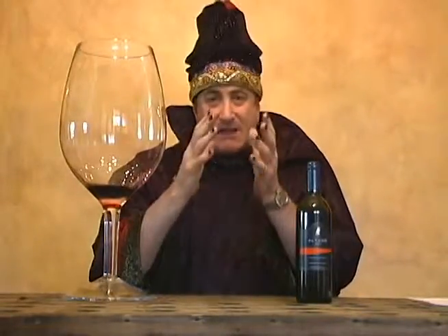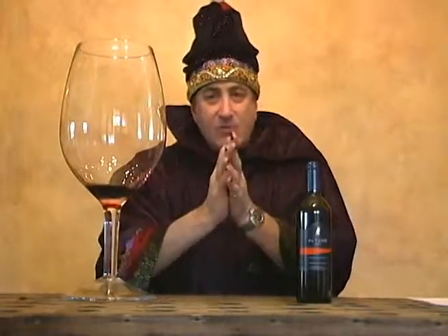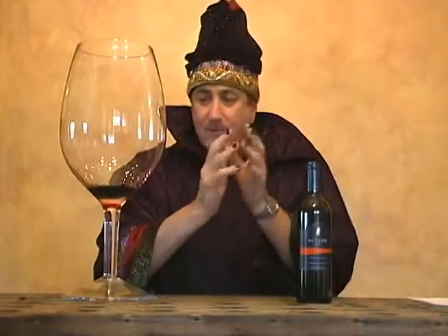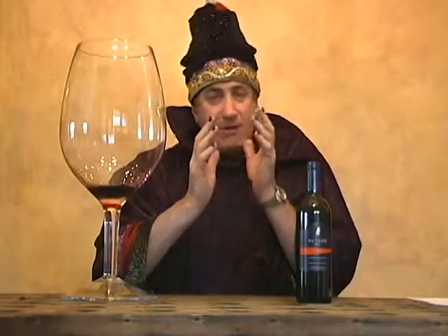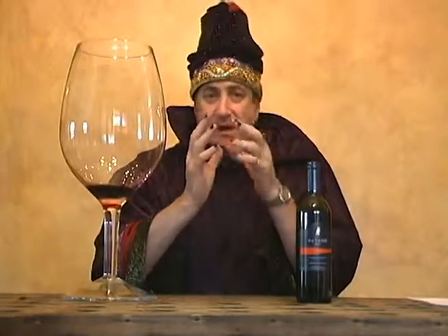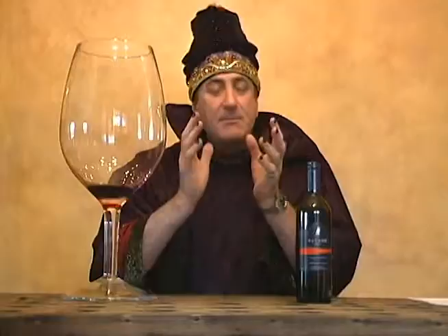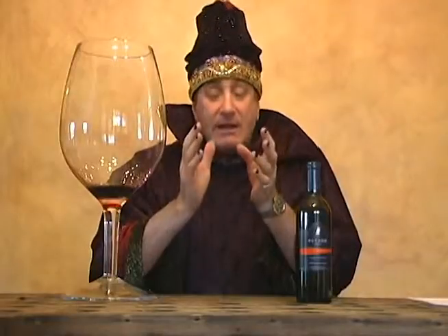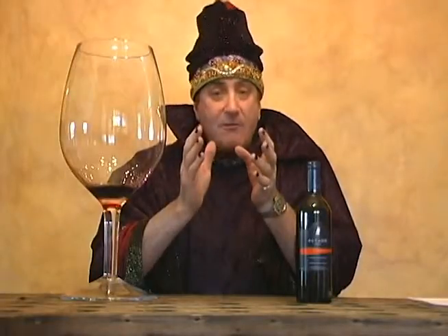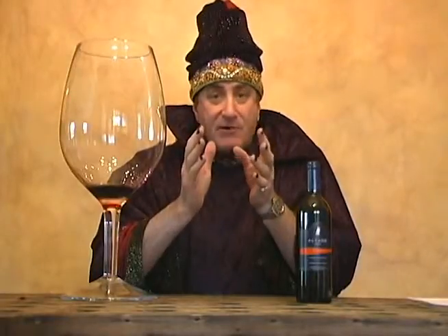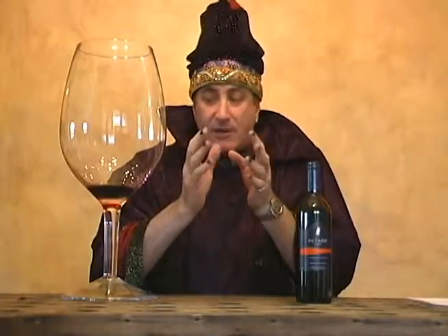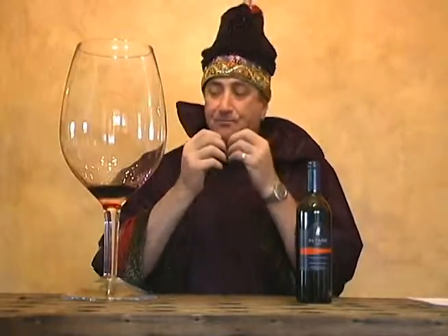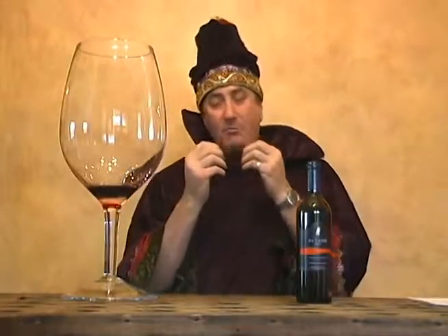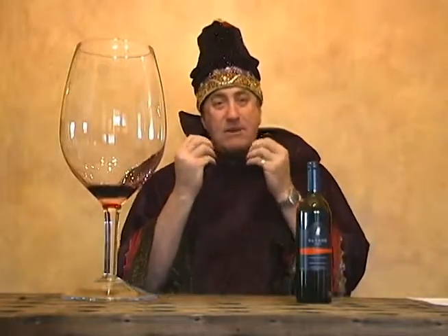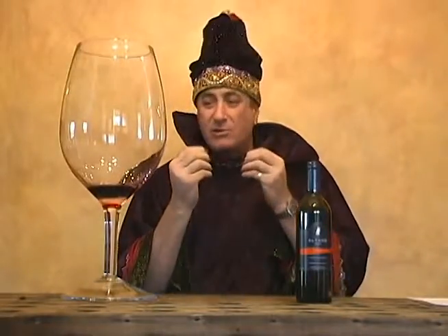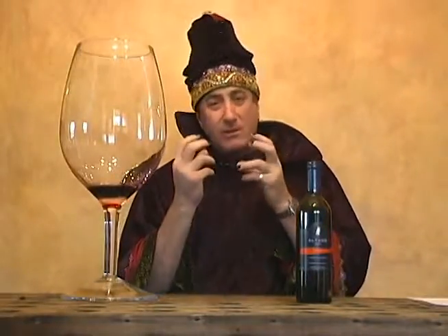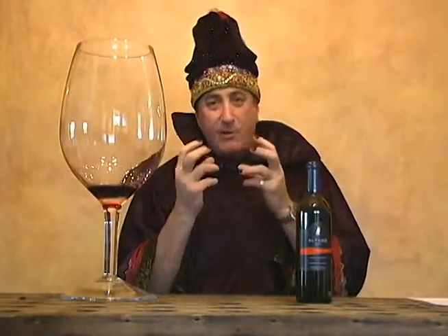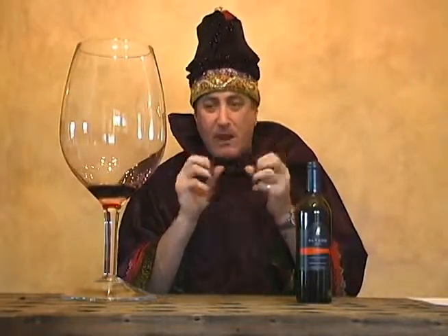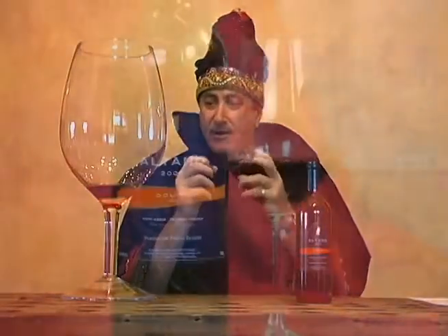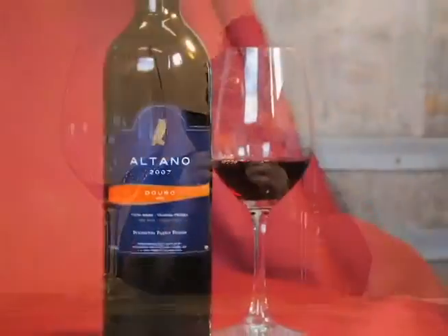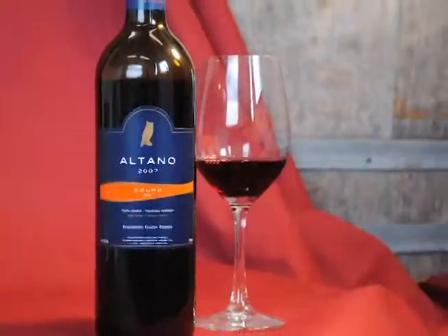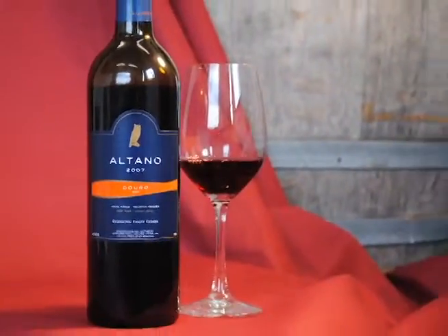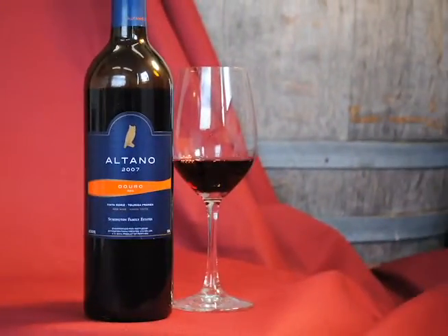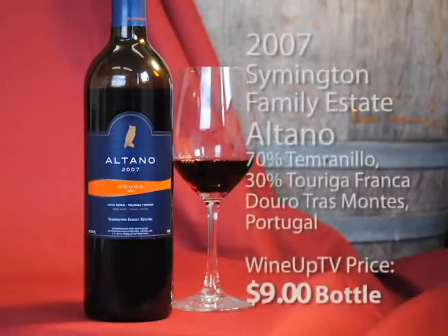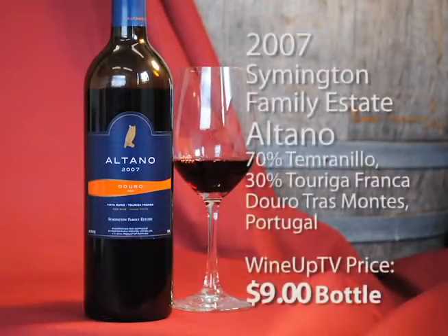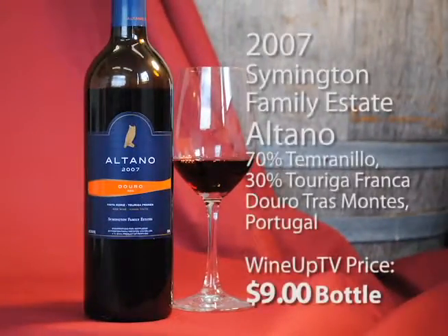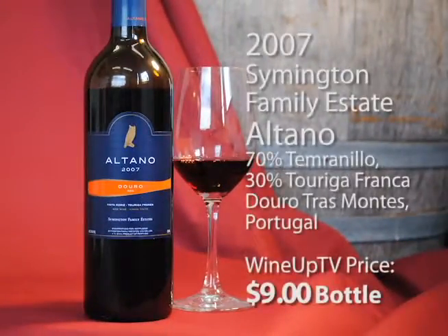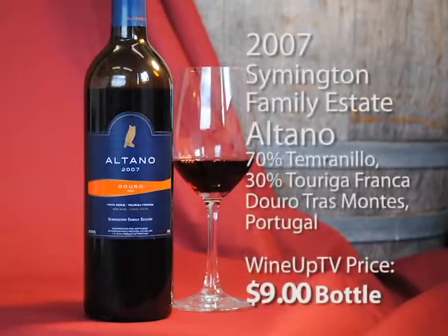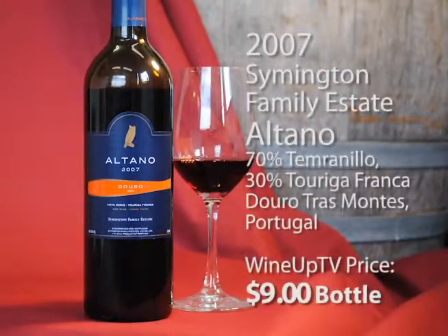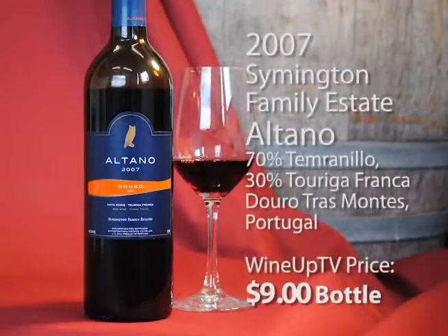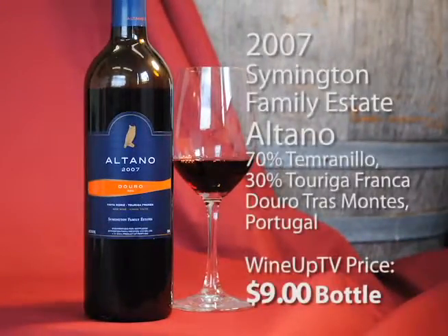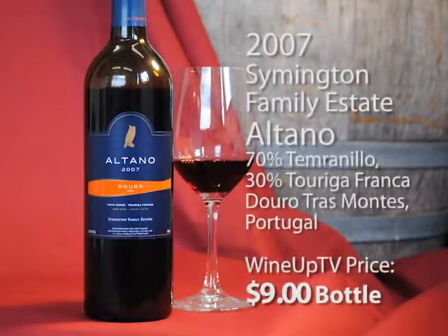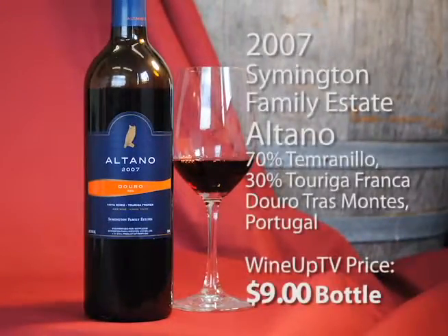That's a nice wine — not something you're going to lay down forever in your cellar. Mineral notes to it, a little blueberry, a little blackberry. Just different. You need a protein with this — it's a great wine for barbecue.